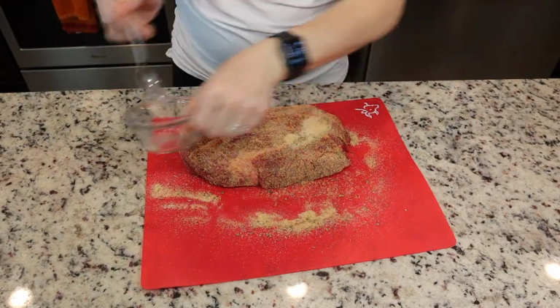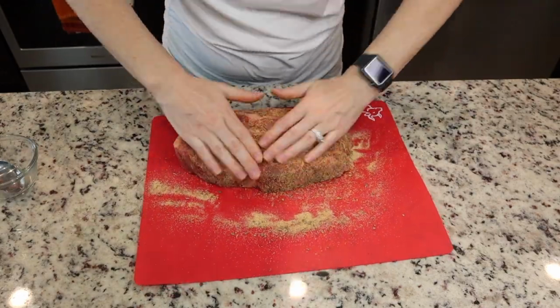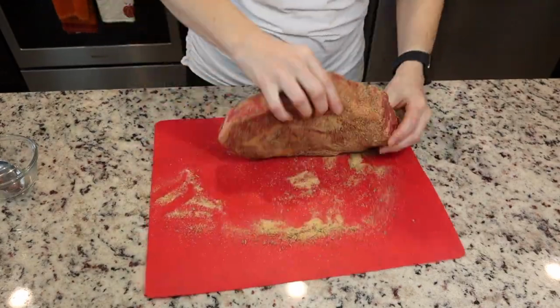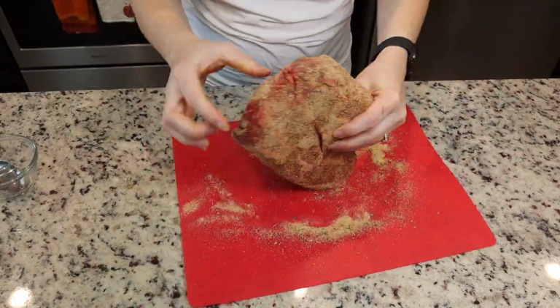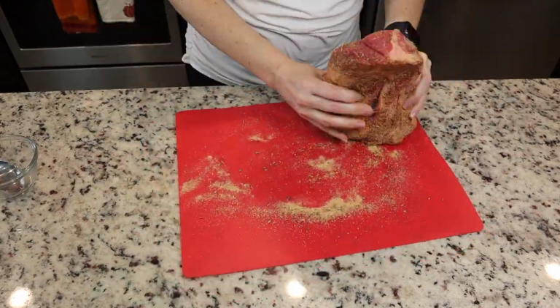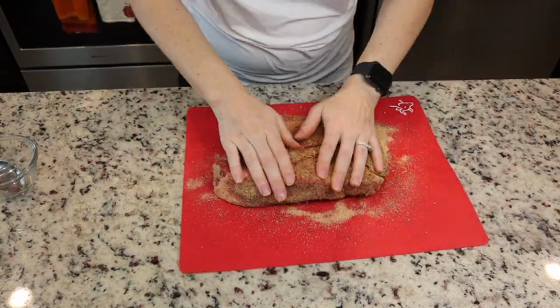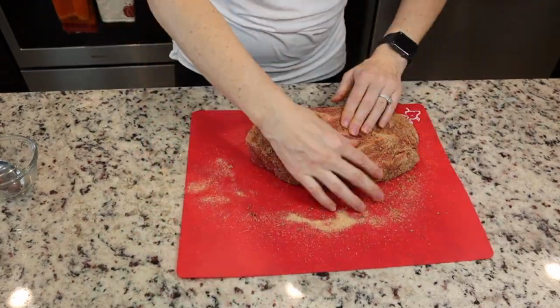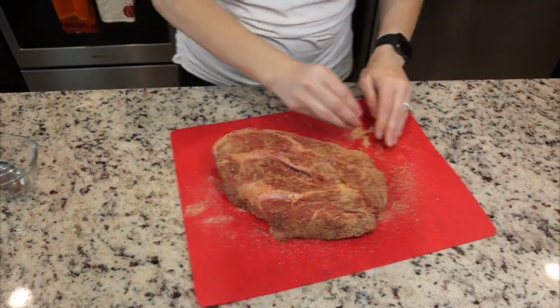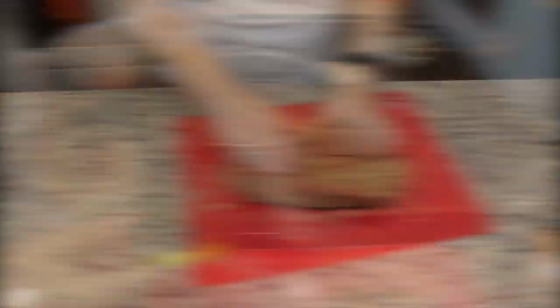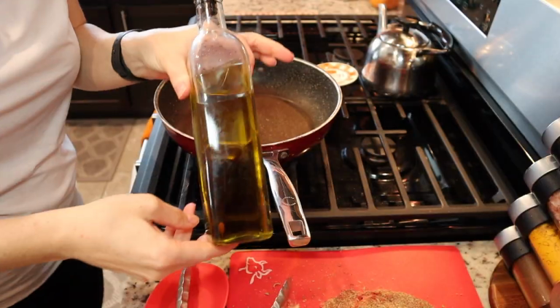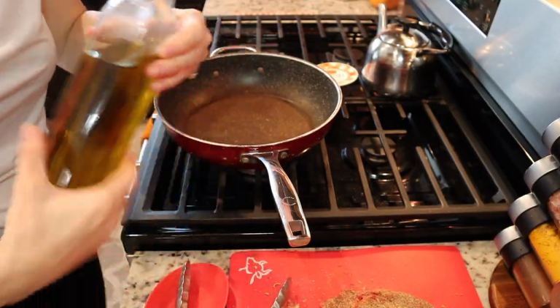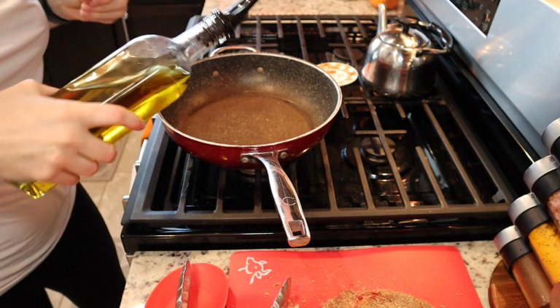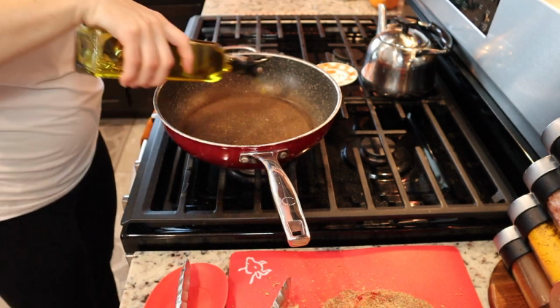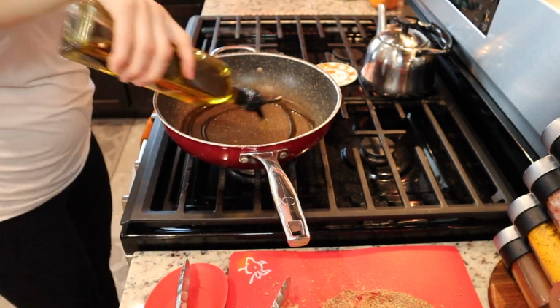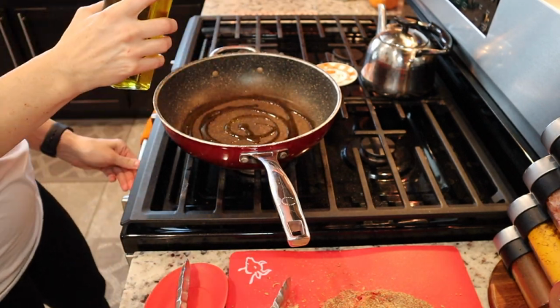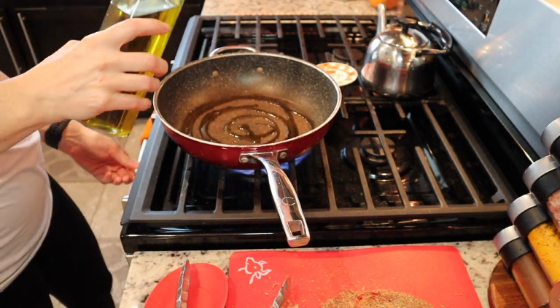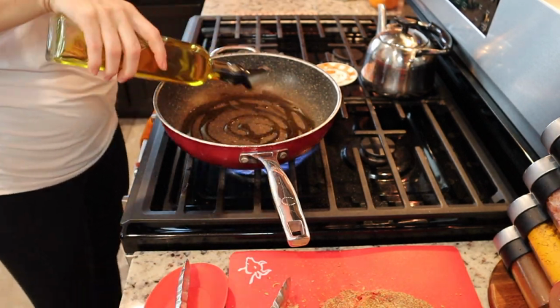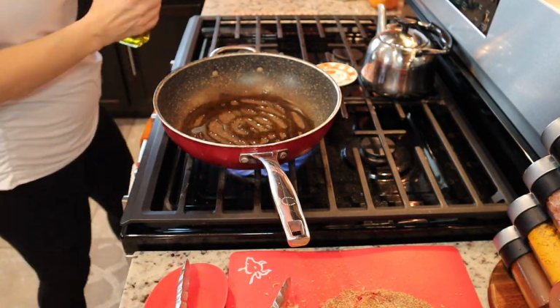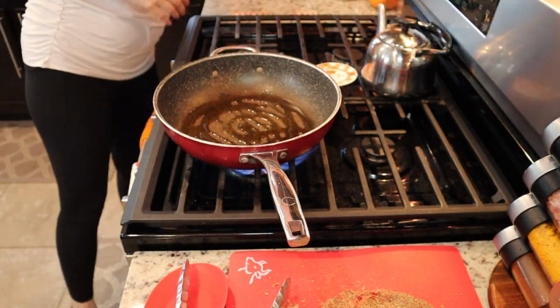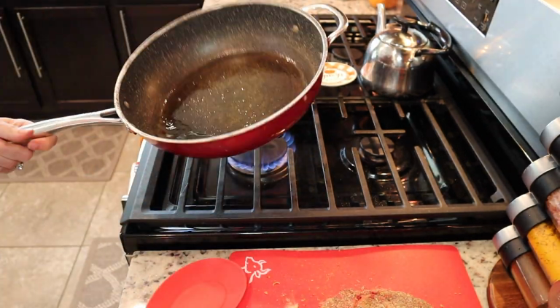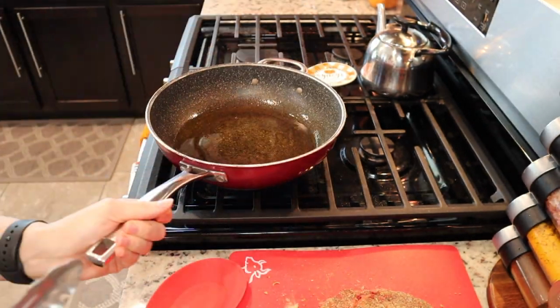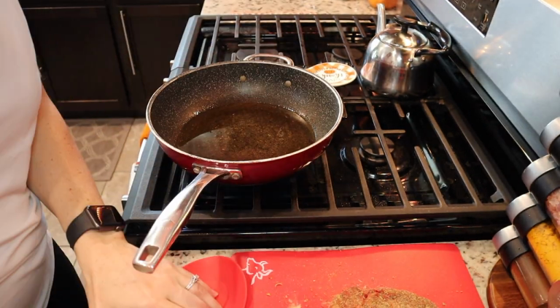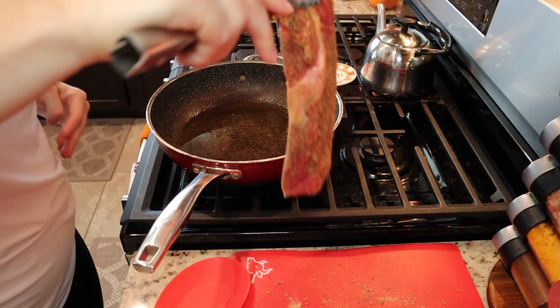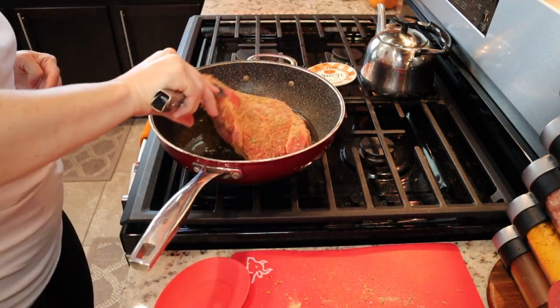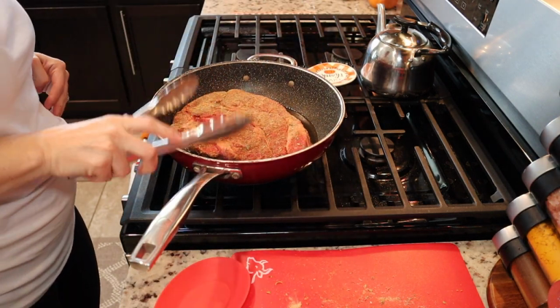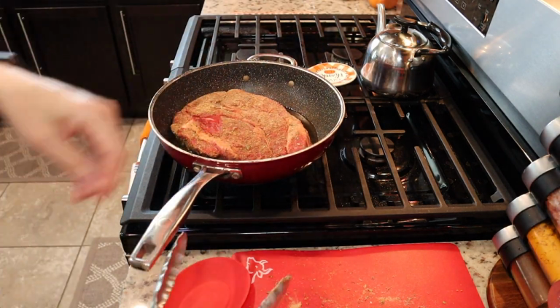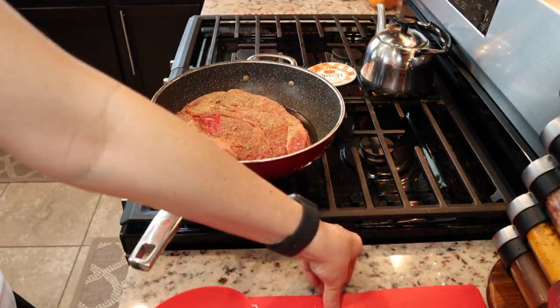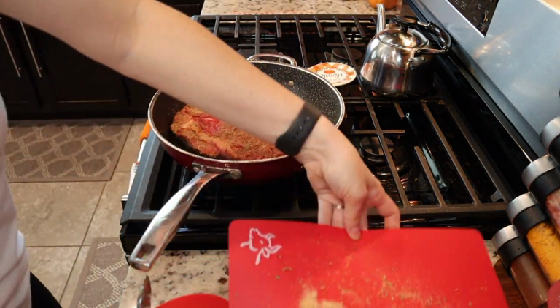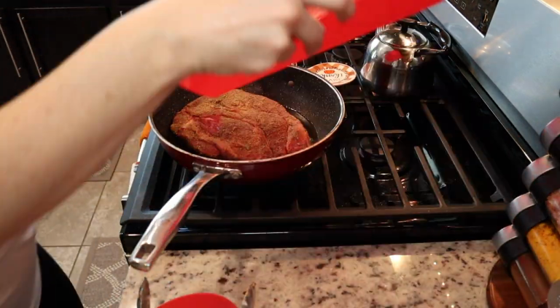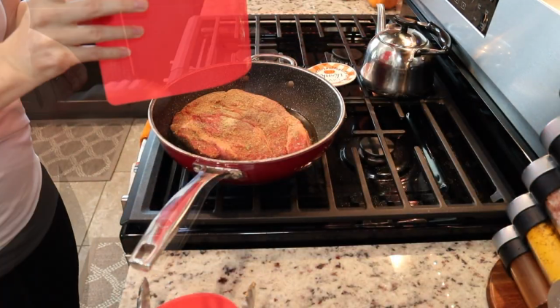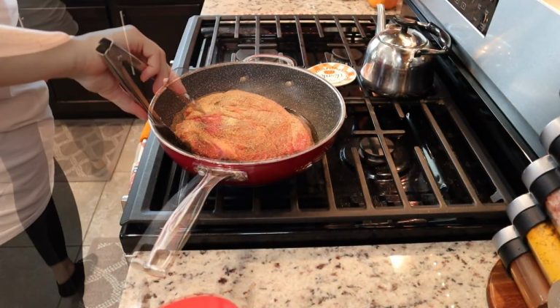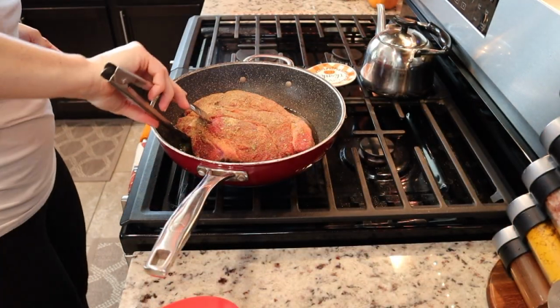I love this recipe because you can literally set it and forget it — let it cook all day long, the longer the better. Here we're putting some olive oil in a pan, getting it nice and hot, and I'm going to sear it on both sides, including the sides — you don't want to forget about the sides.